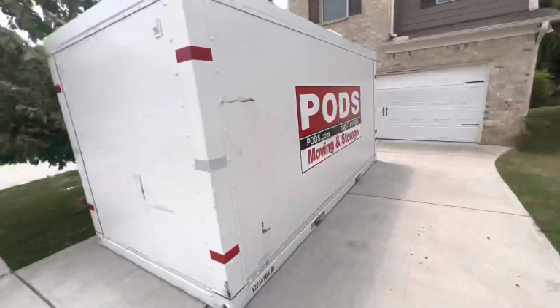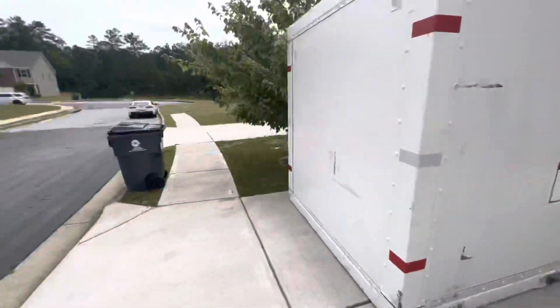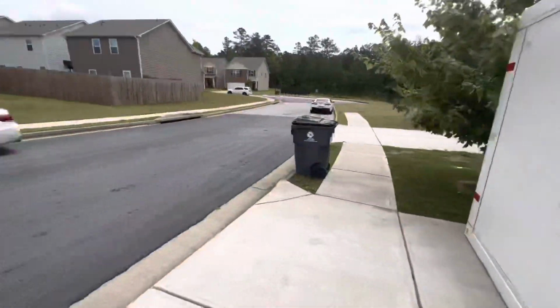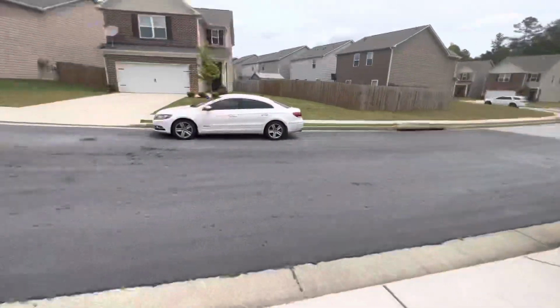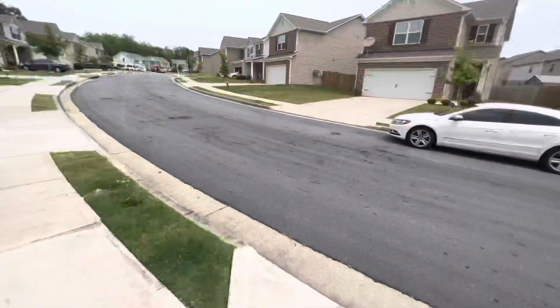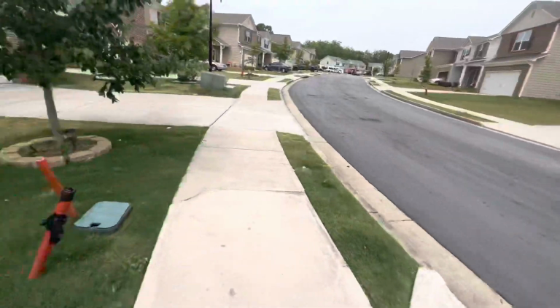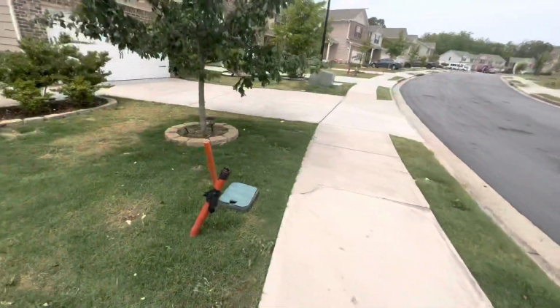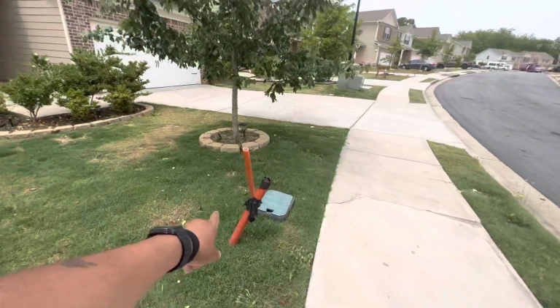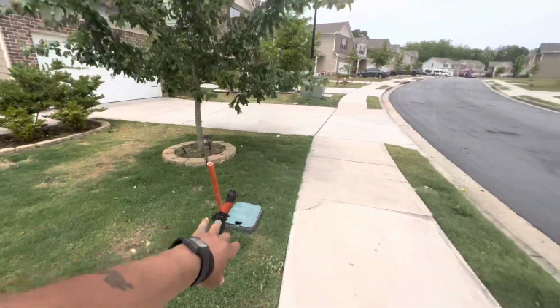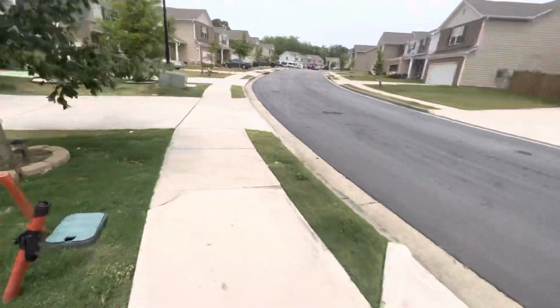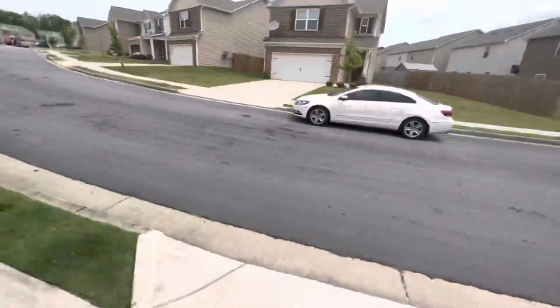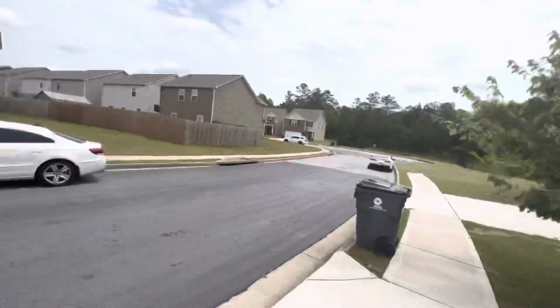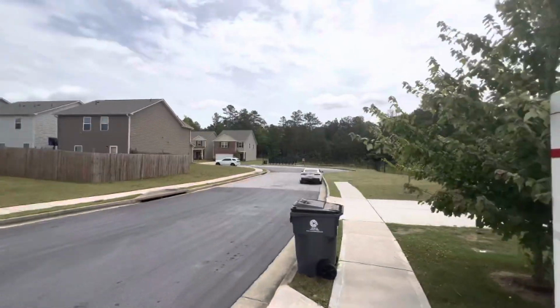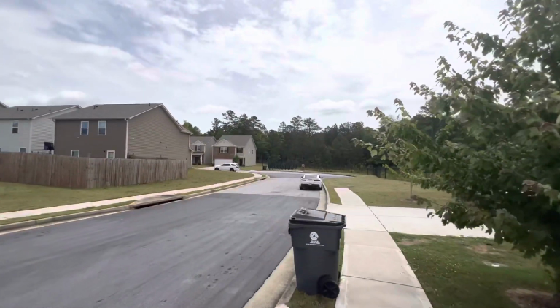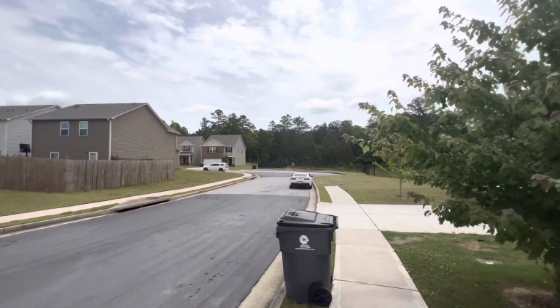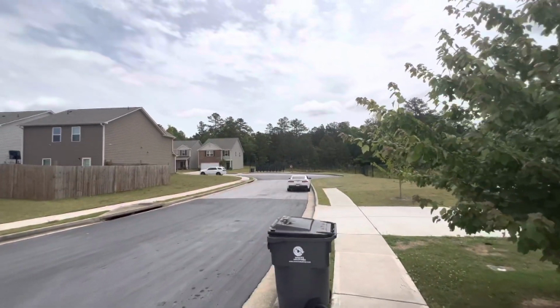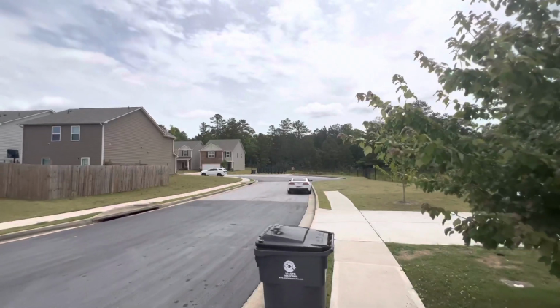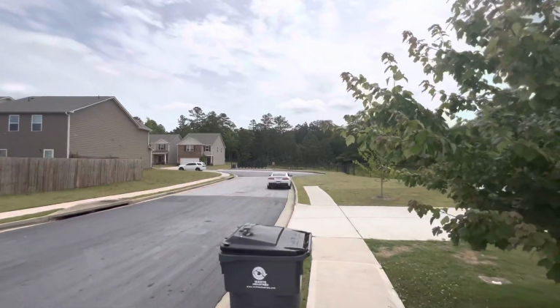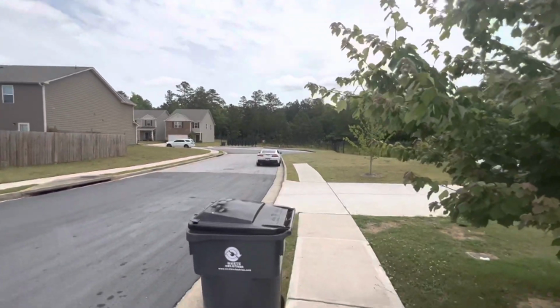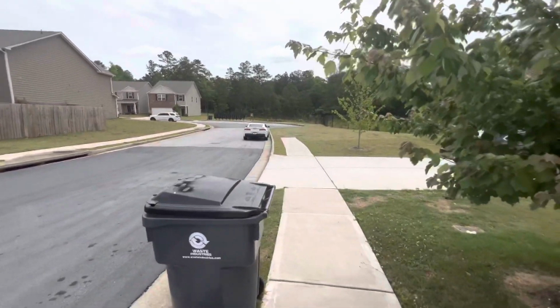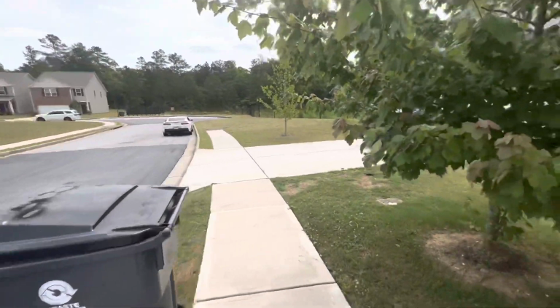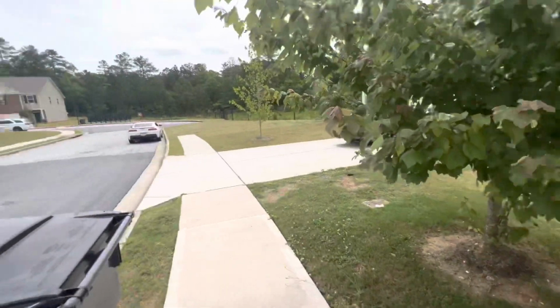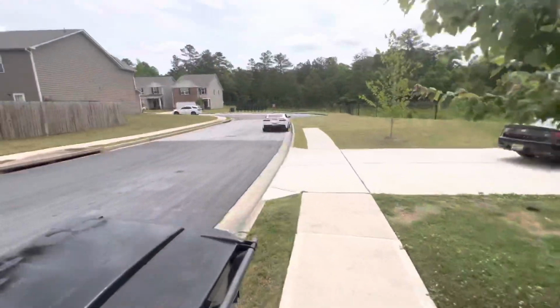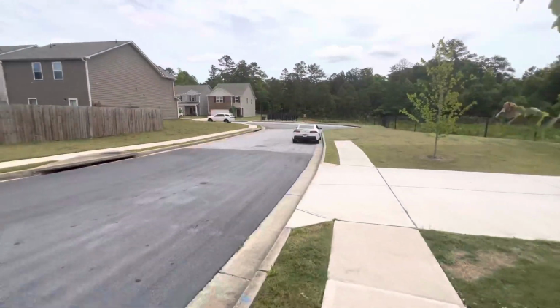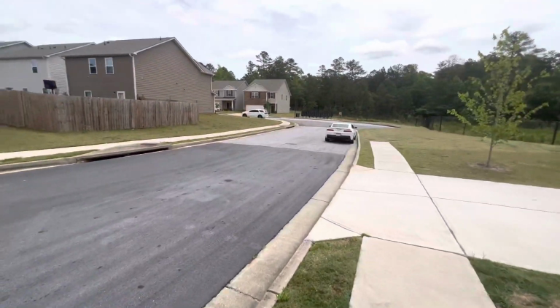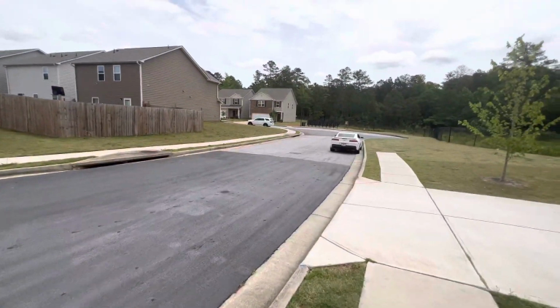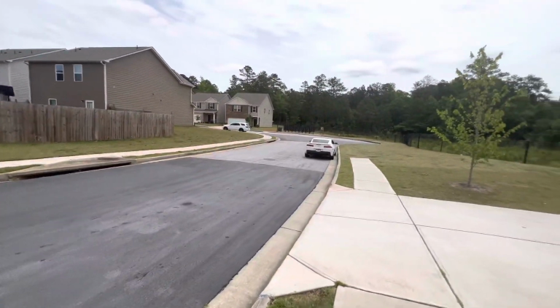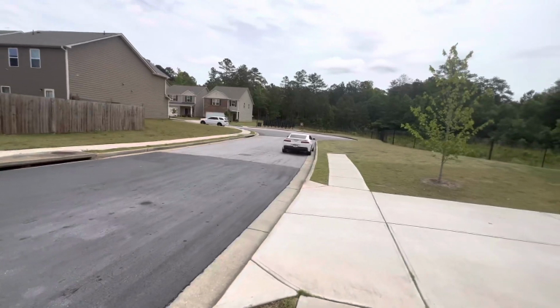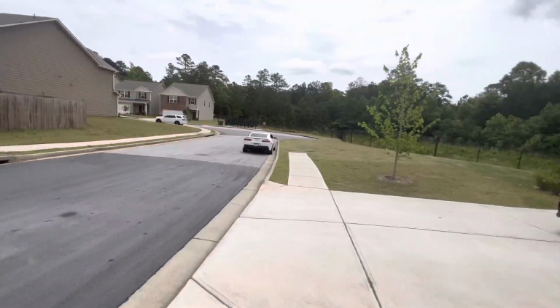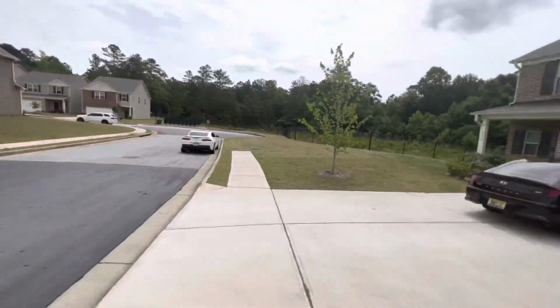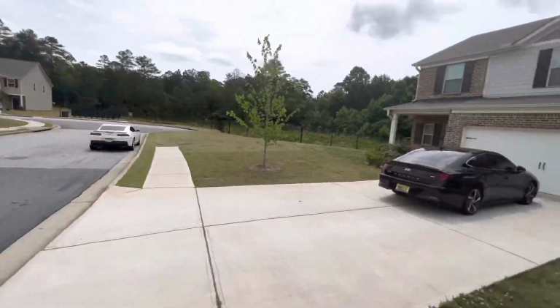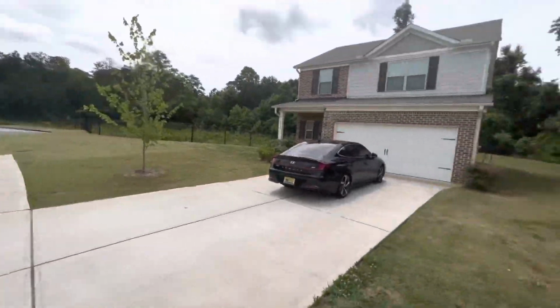It's like these new houses nowadays. When they build a new construction house, they don't put the mailbox in the yard — they put the mailbox down there like your apartments. A lot of them doing that nowadays. I don't know why.